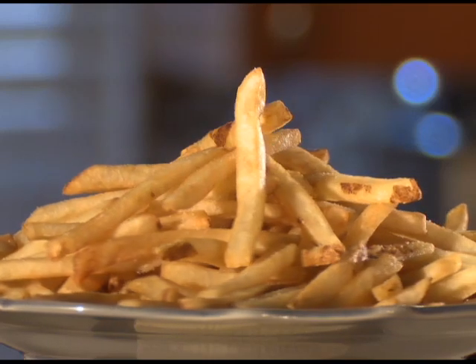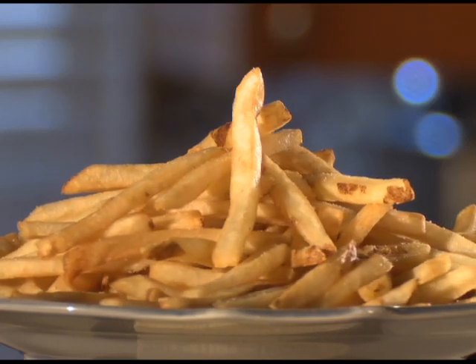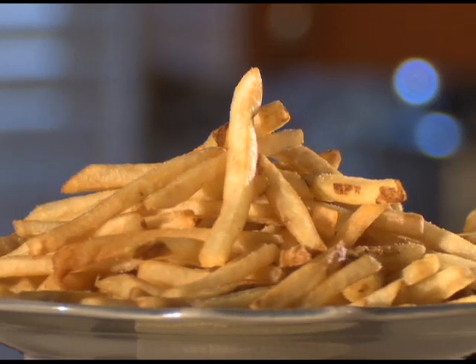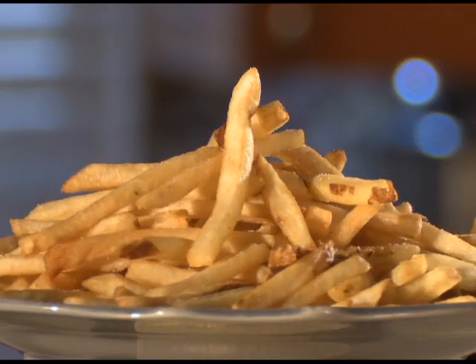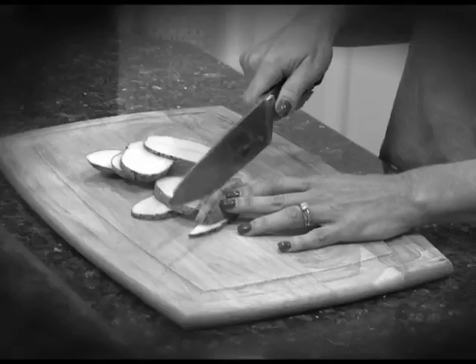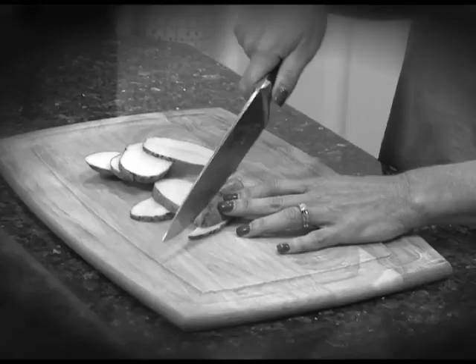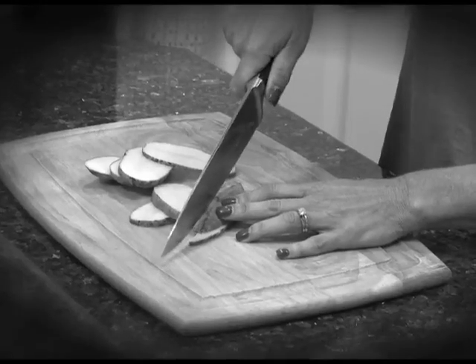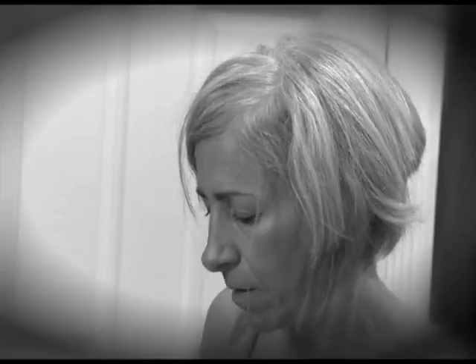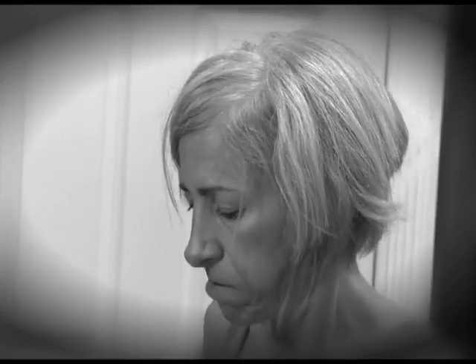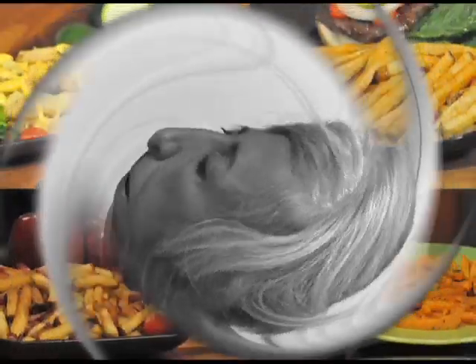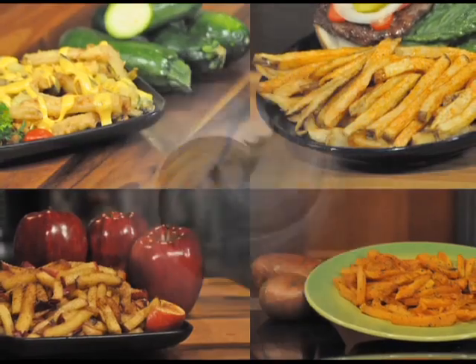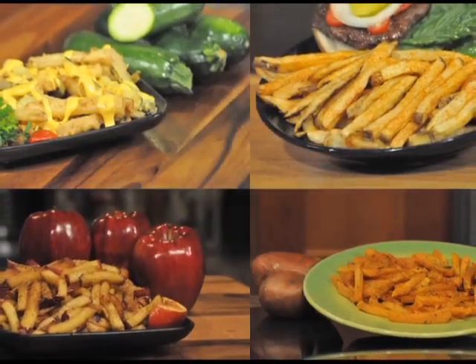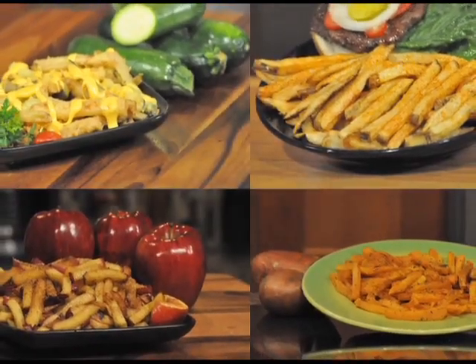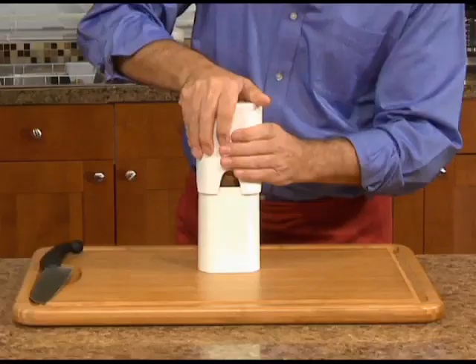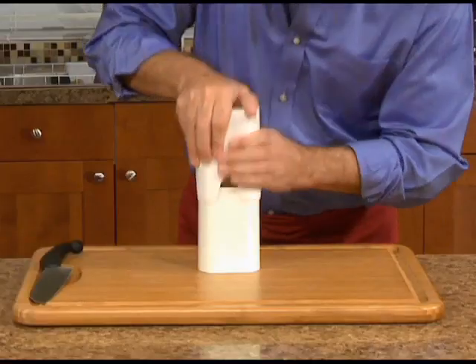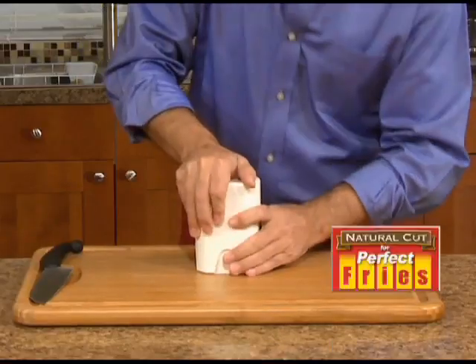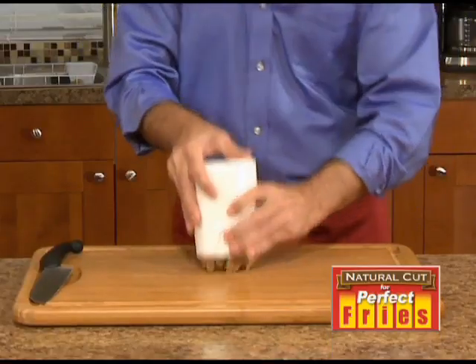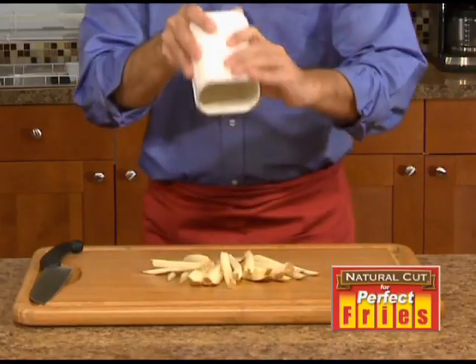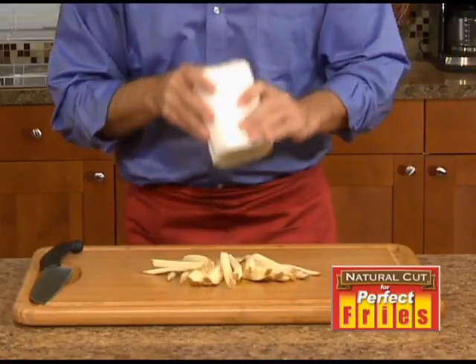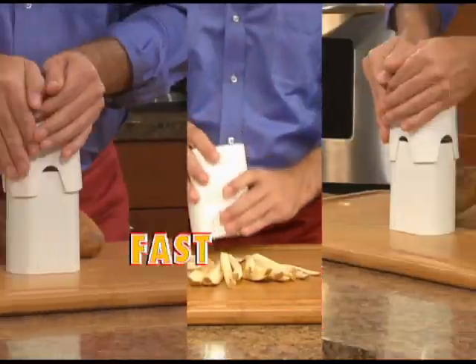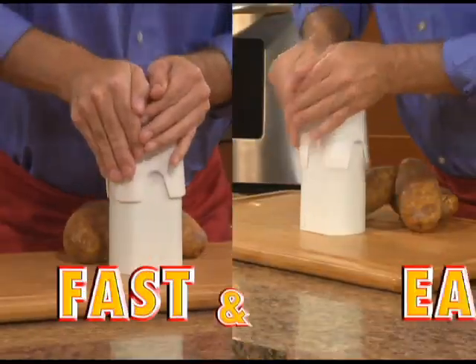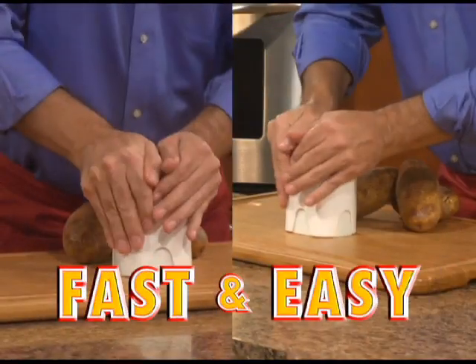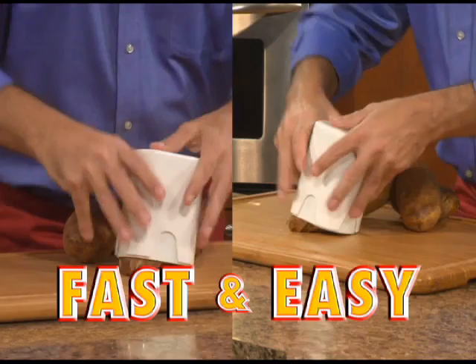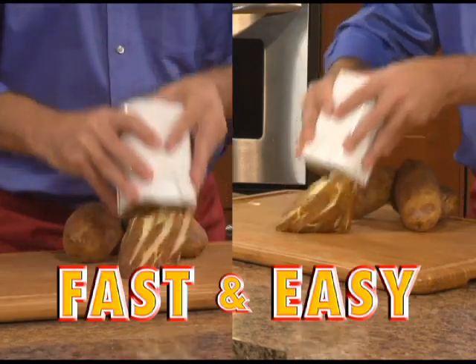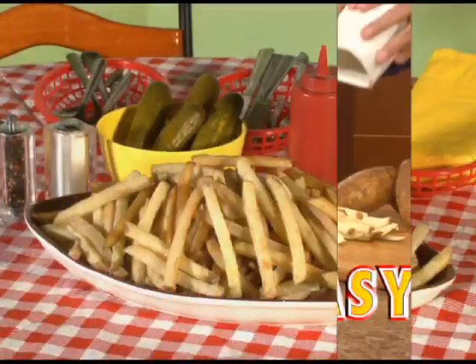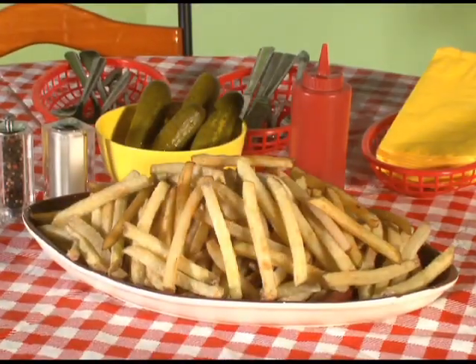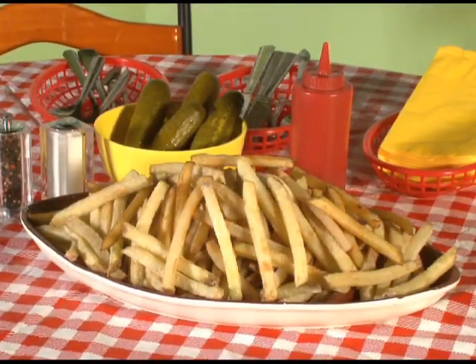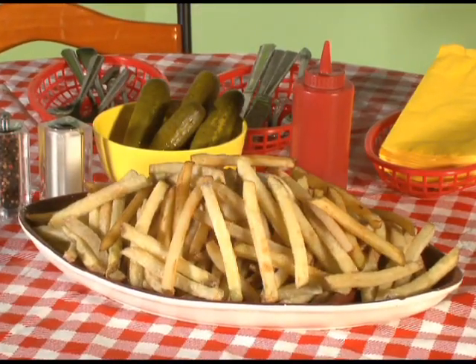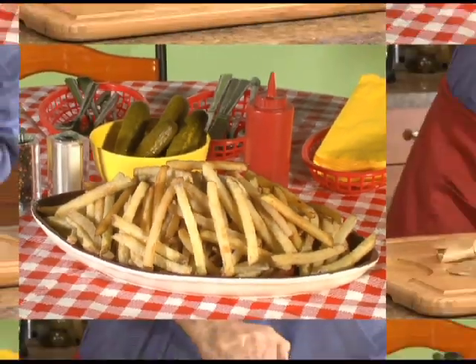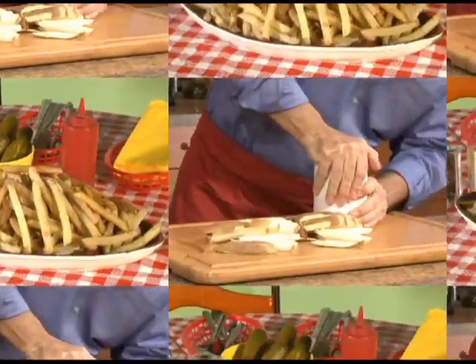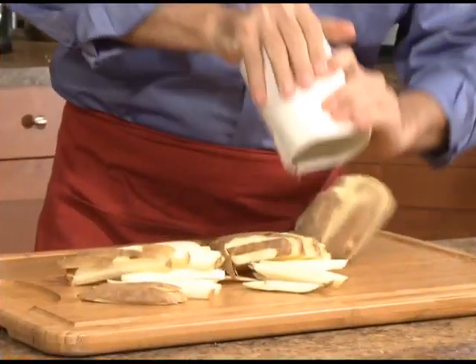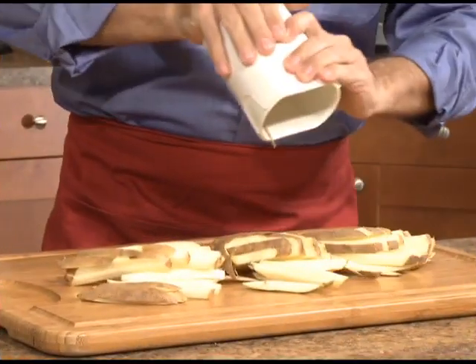Everyone loves natural cut fries, but making them at home is a pain. If you love fries, you're going to love Natural Cut Perfect Fries — the fastest, easiest way to make delicious homemade natural cut fries in seconds.